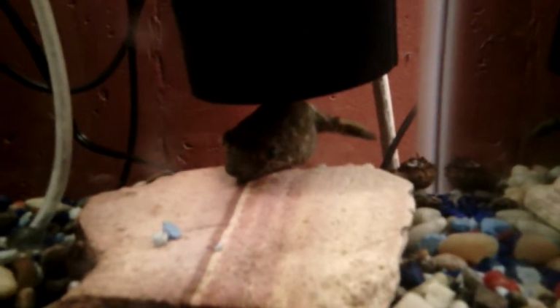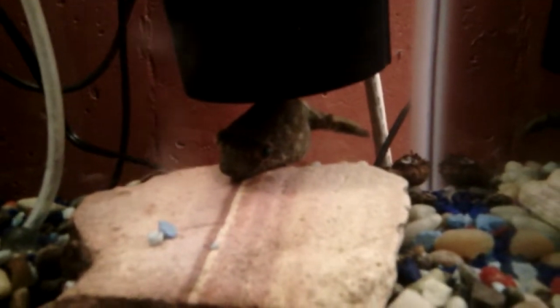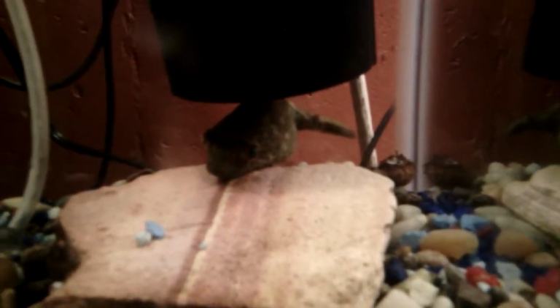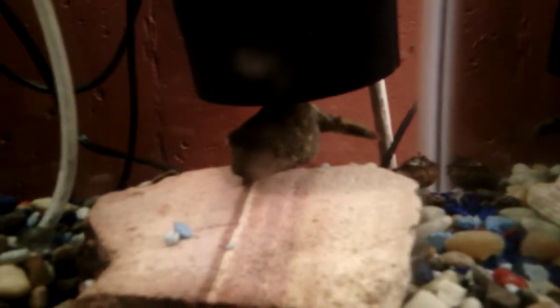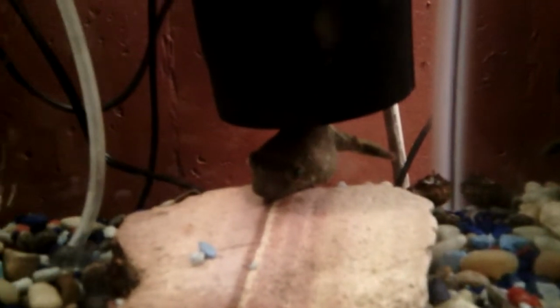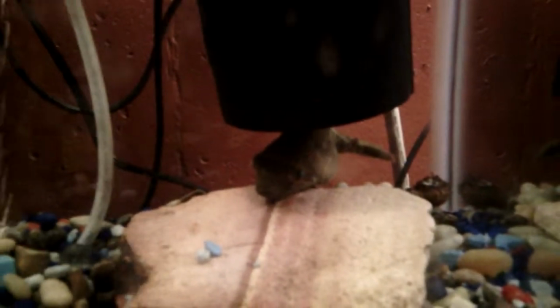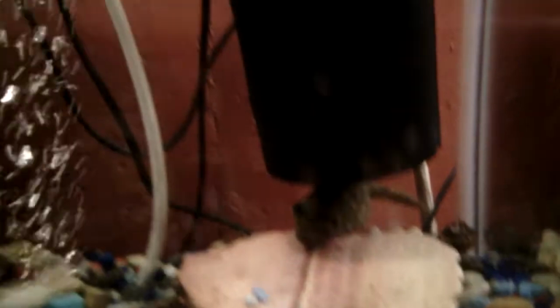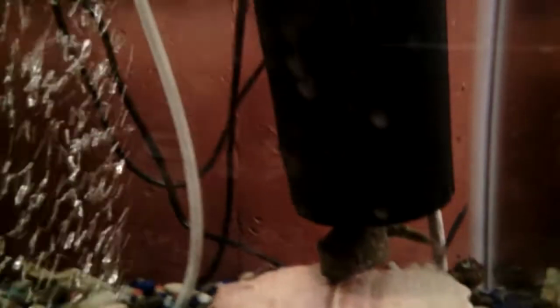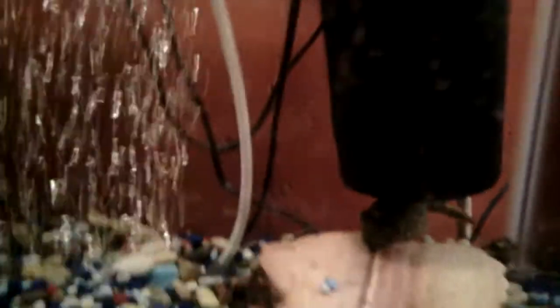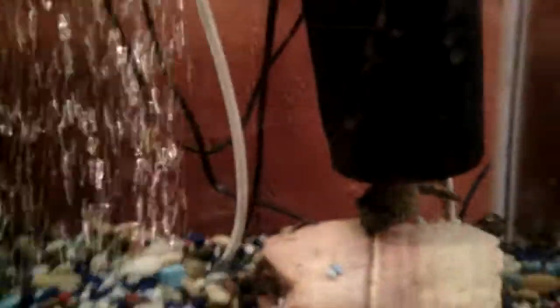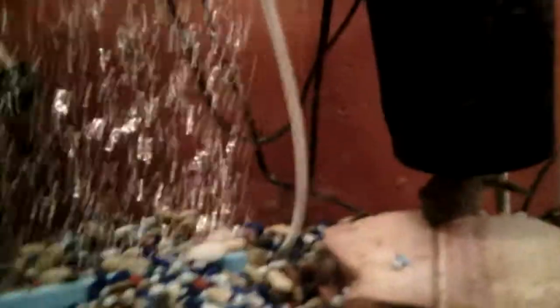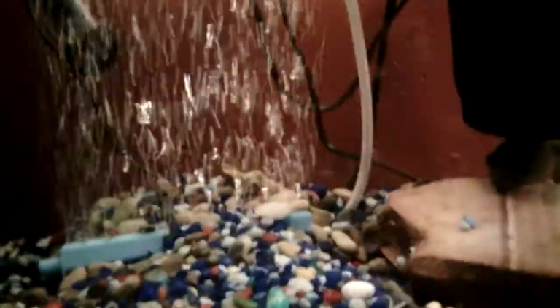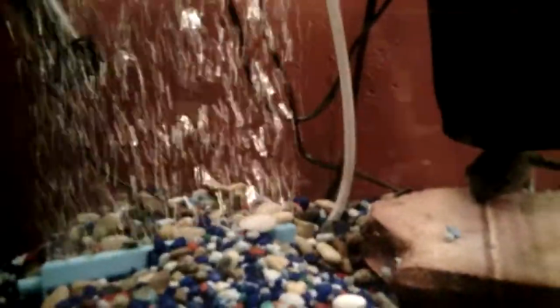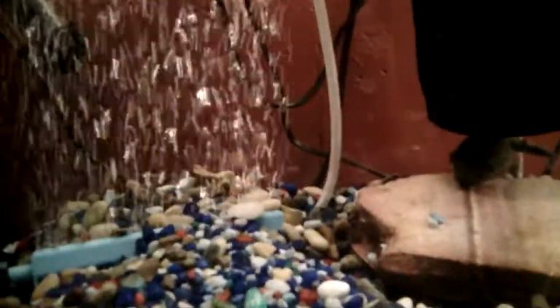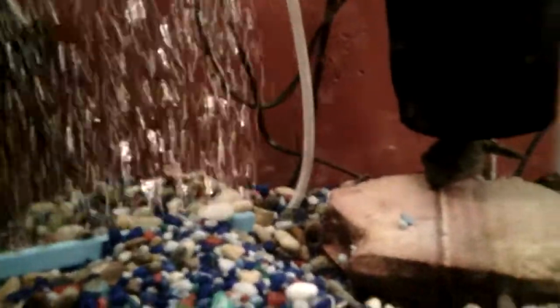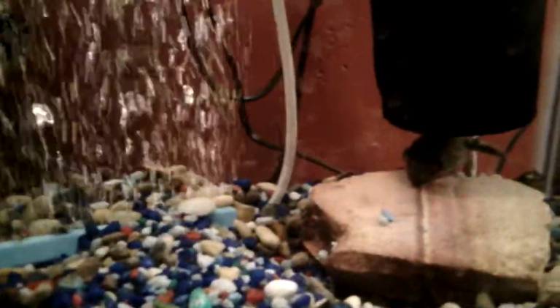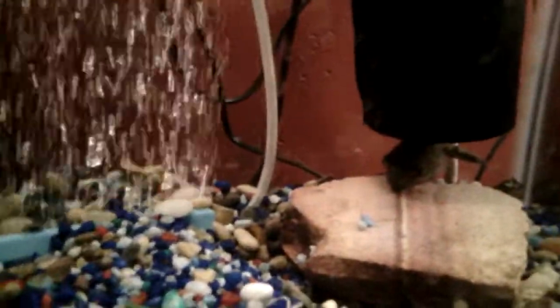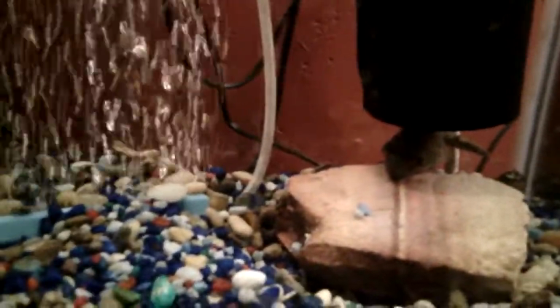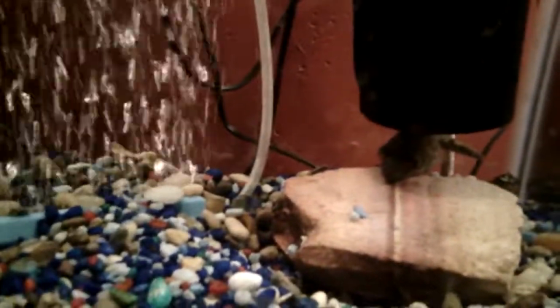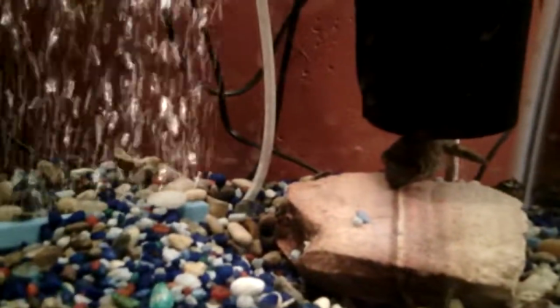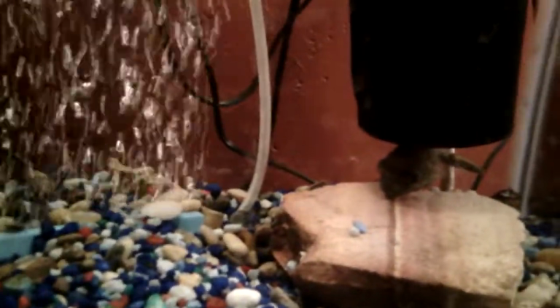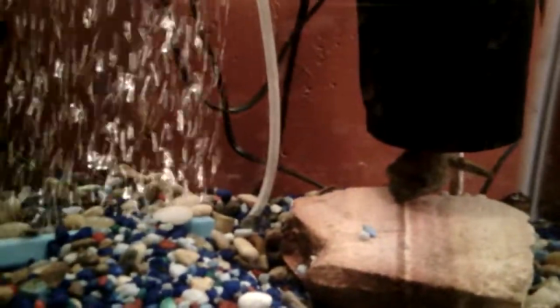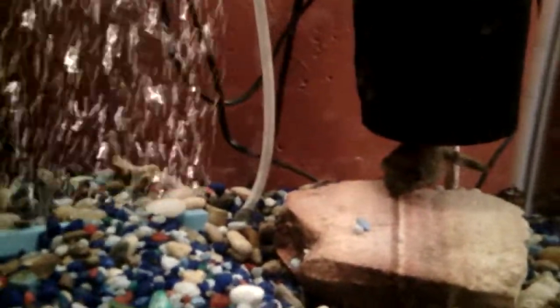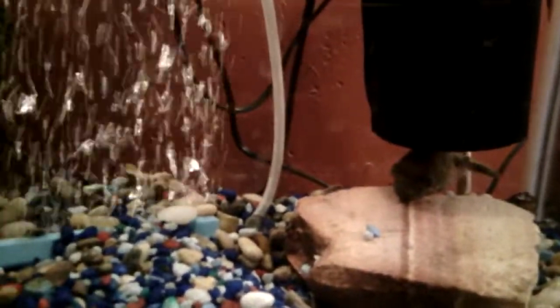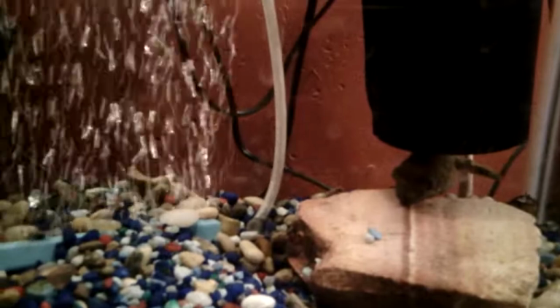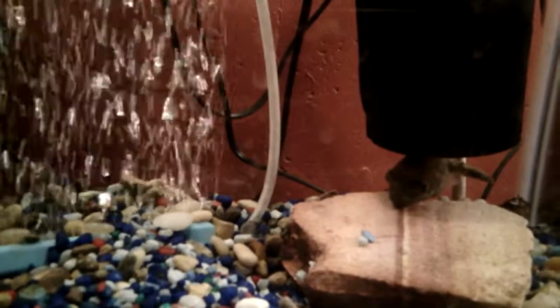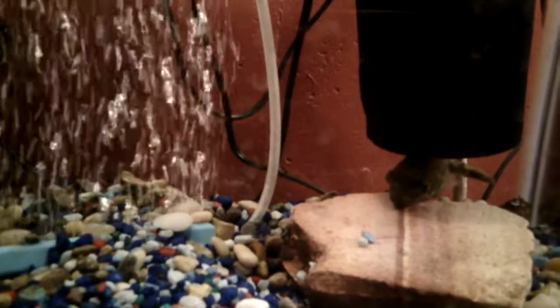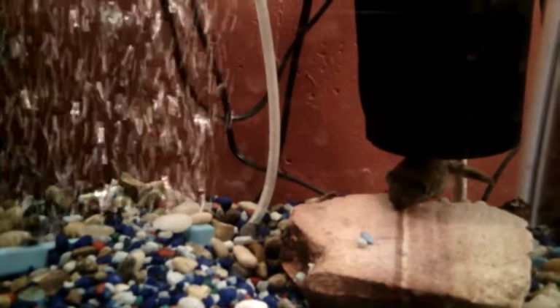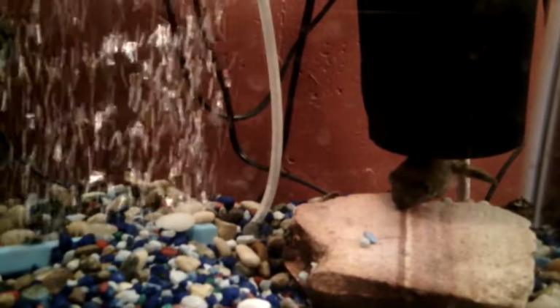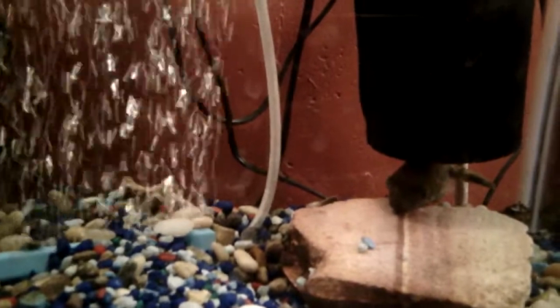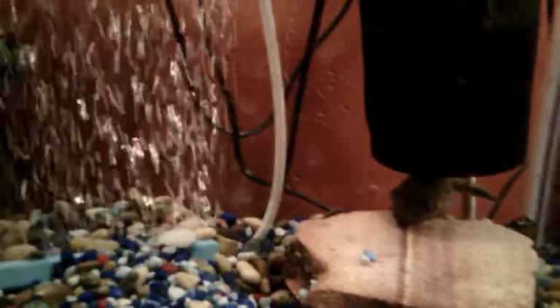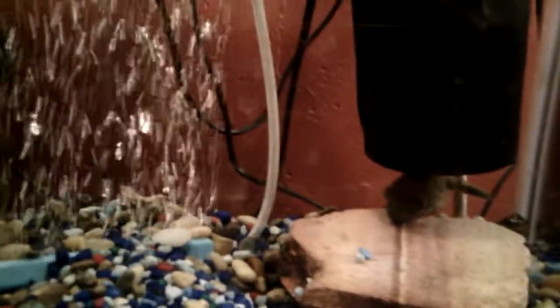He's an ambush predator, so when we feed him we'll wait for the fish to actually come right by him and then he'll bite. Or we just like to hand feed him — we personally just hand feed him.